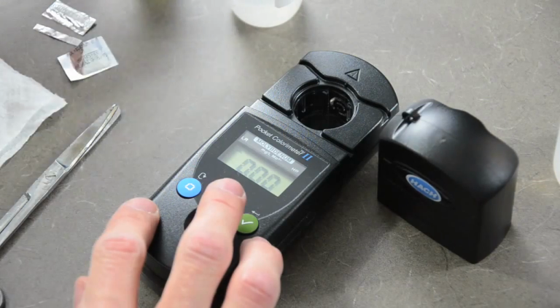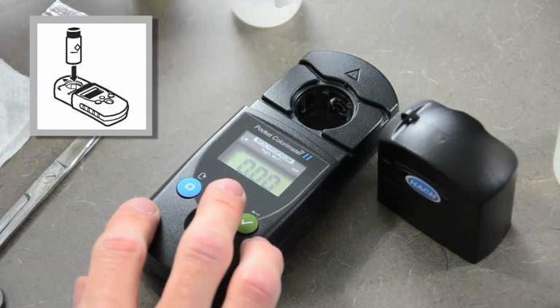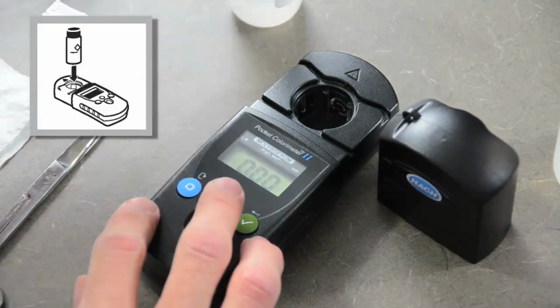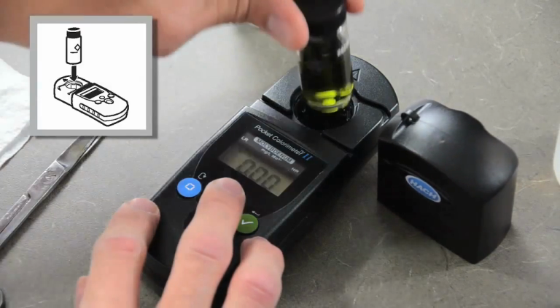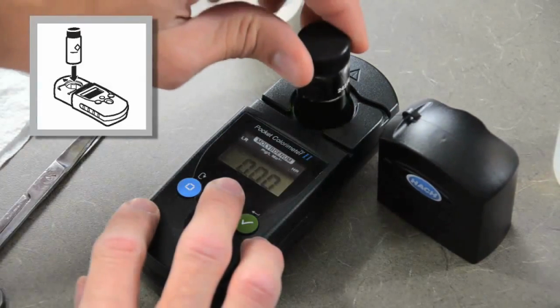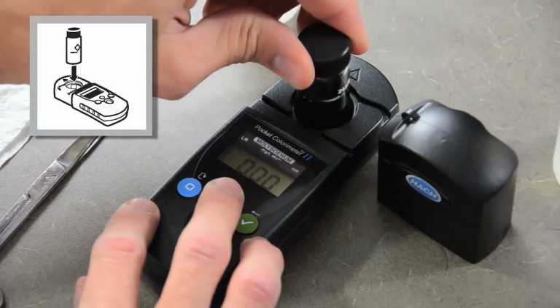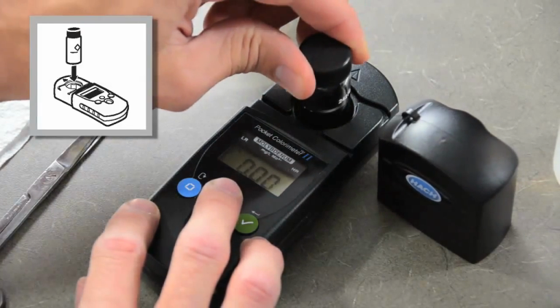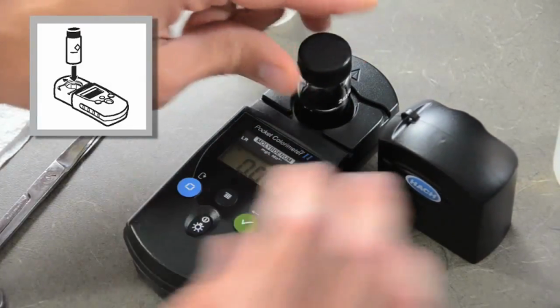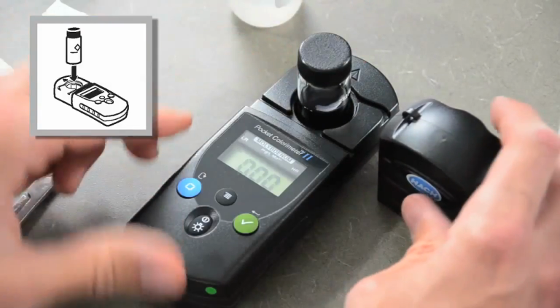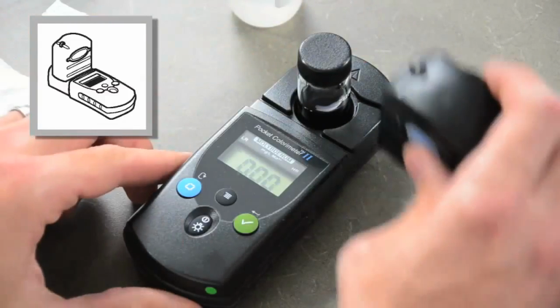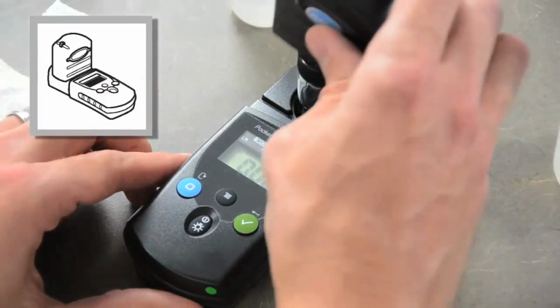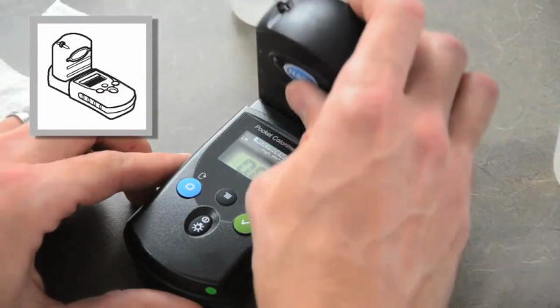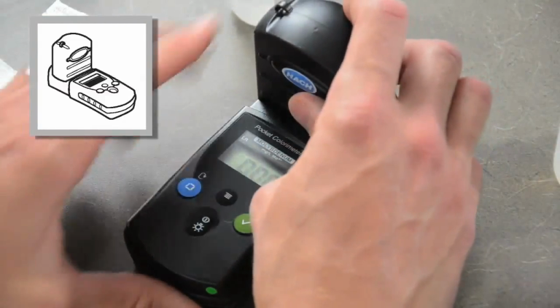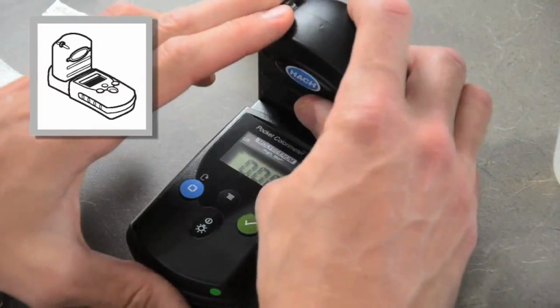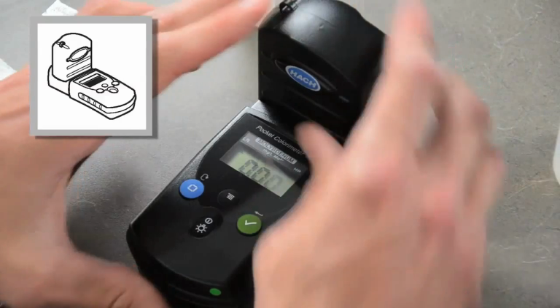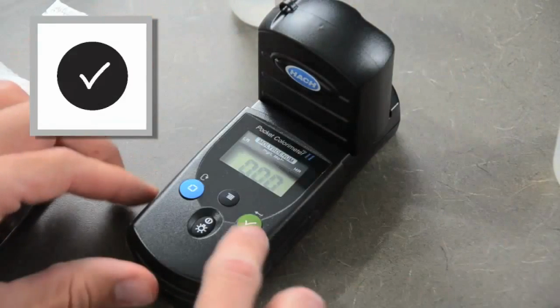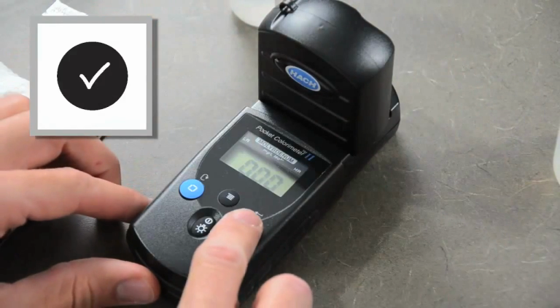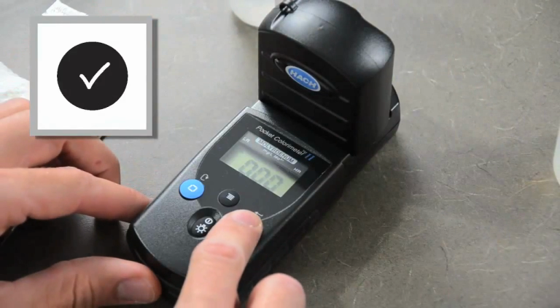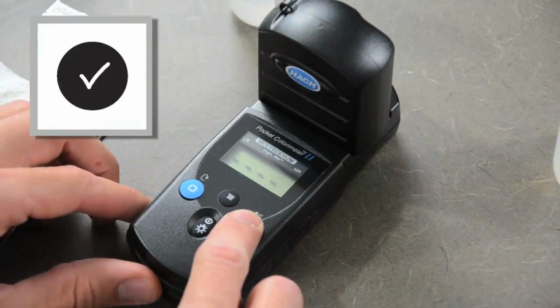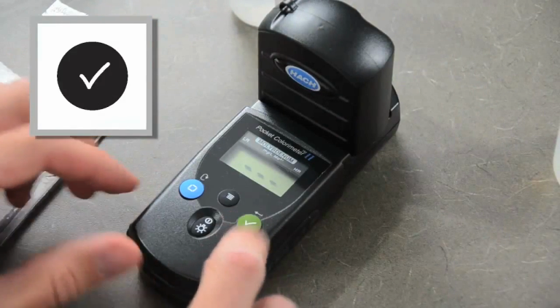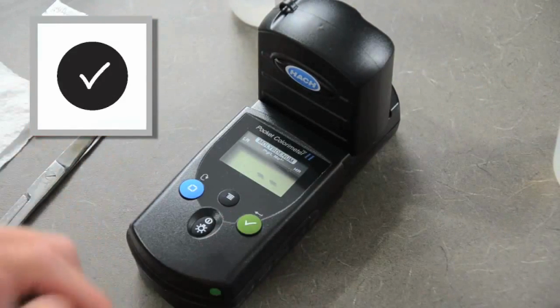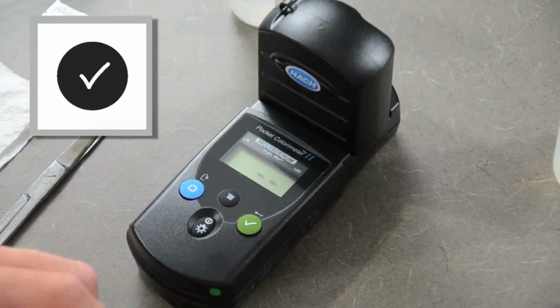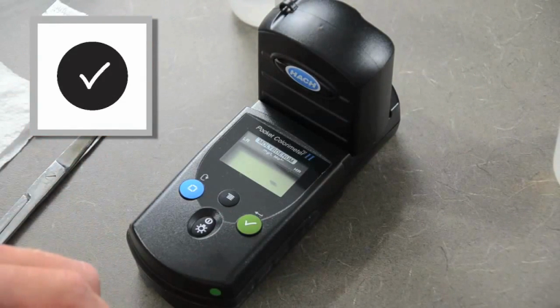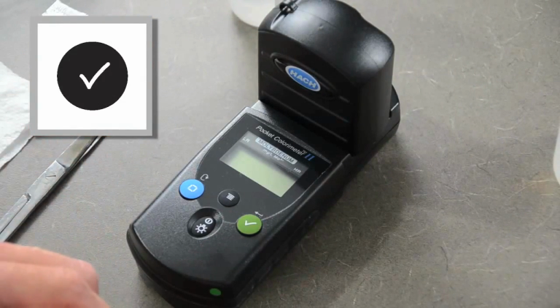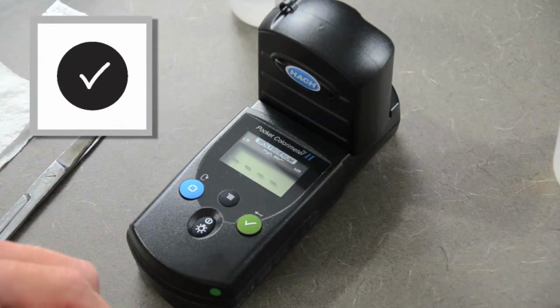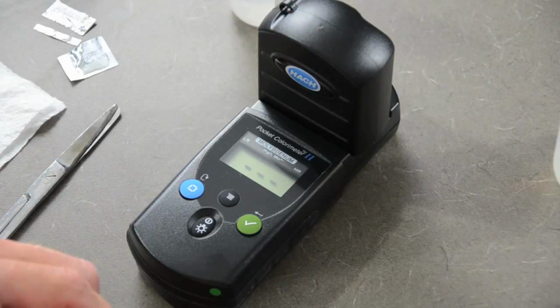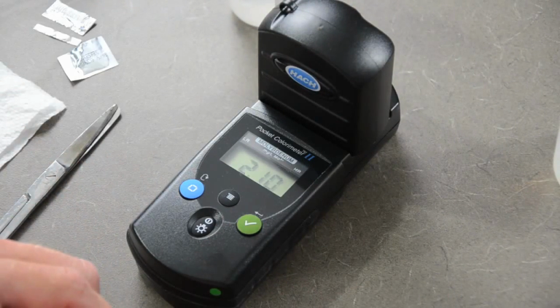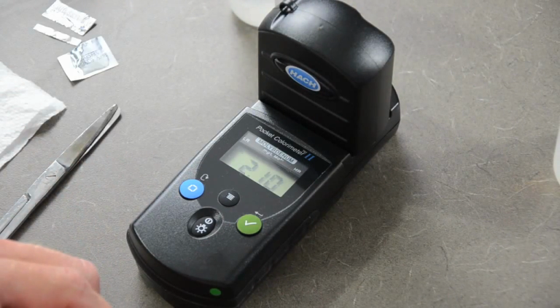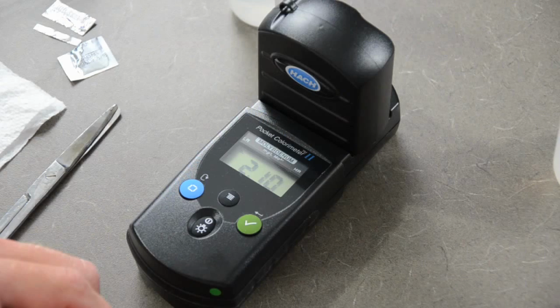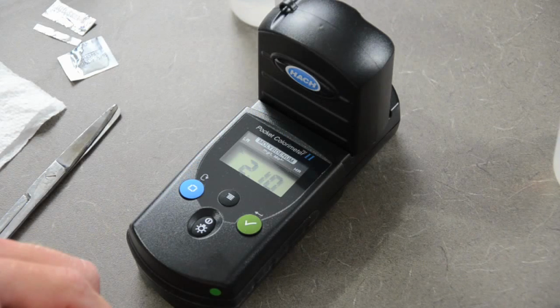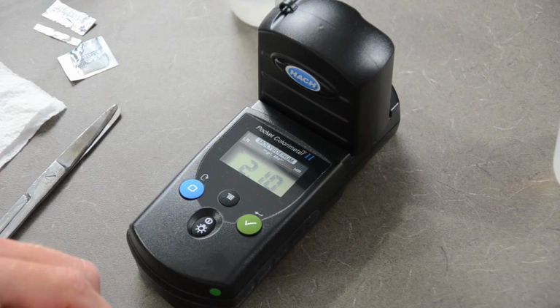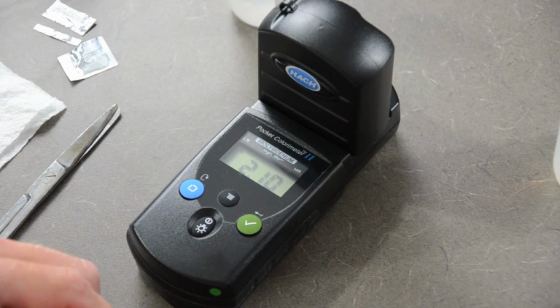Place the prepared sample in the cell holder. Cover the sample cell with the instrument cap and press the read/enter button. This sample reads at 2.10 parts per million.